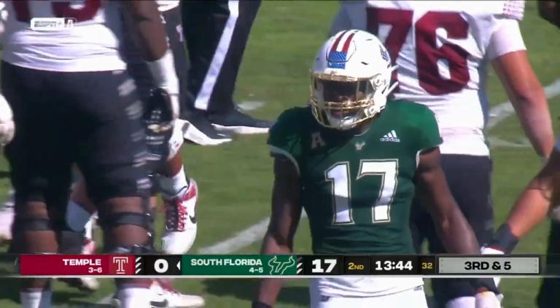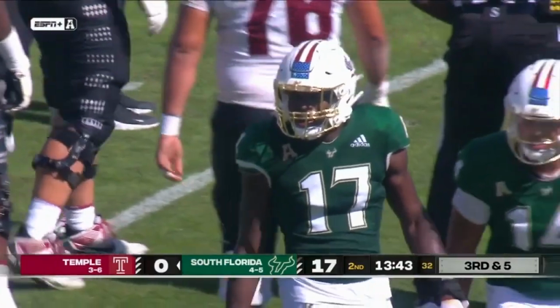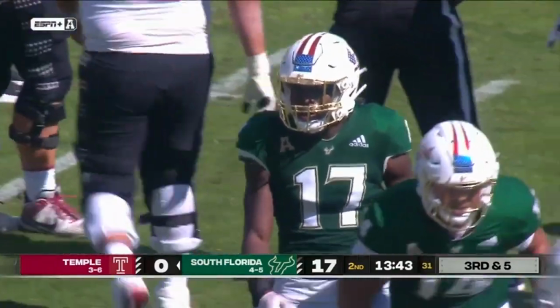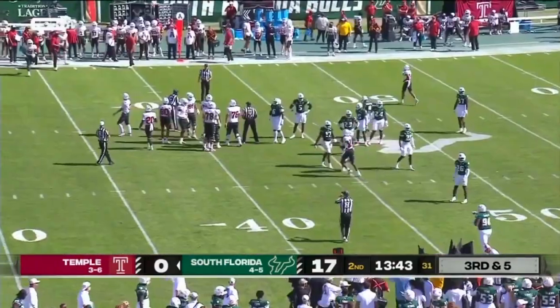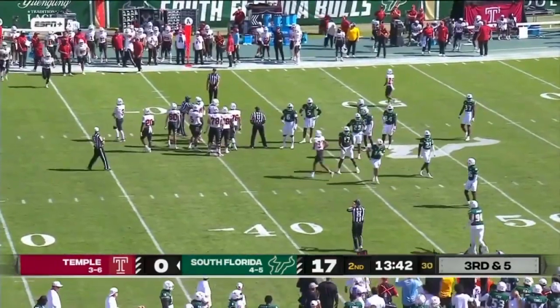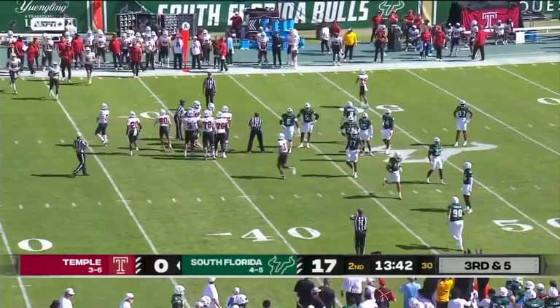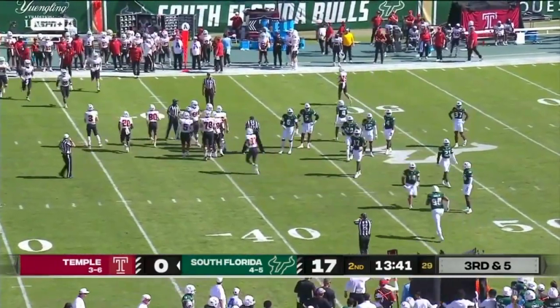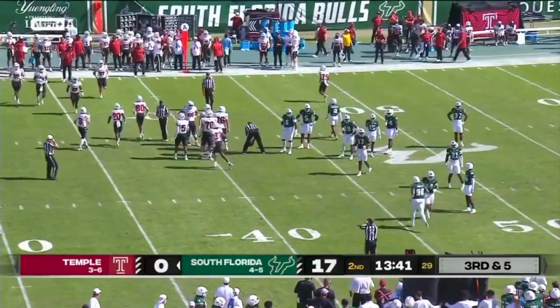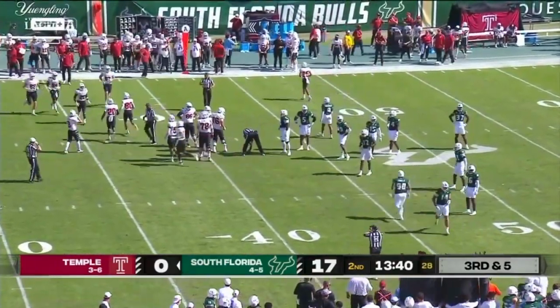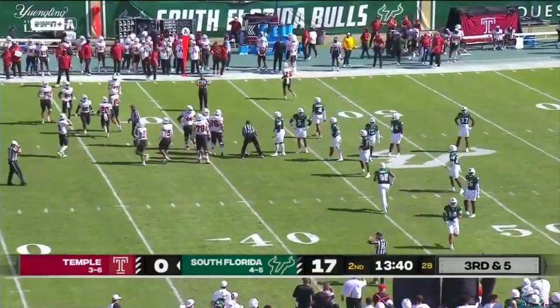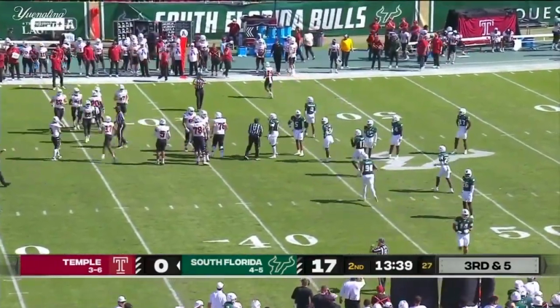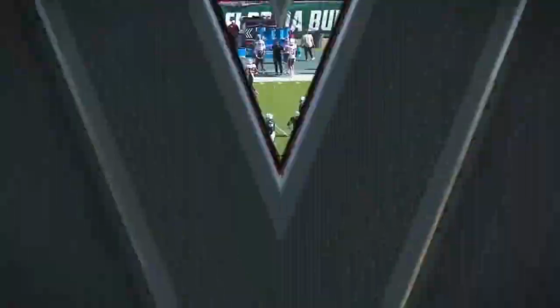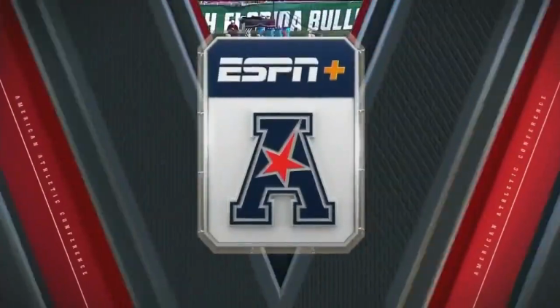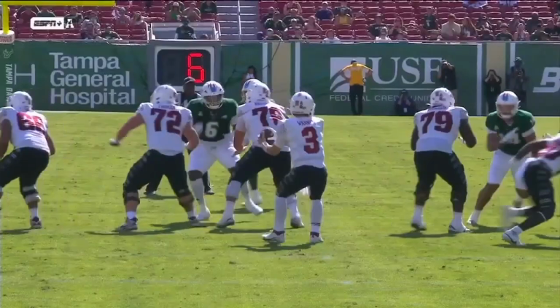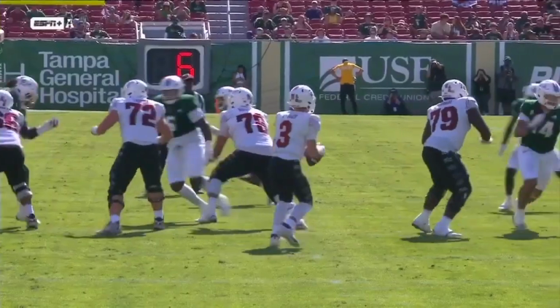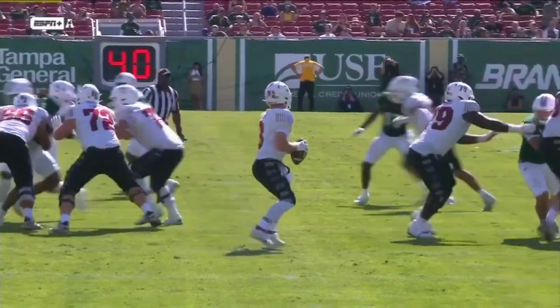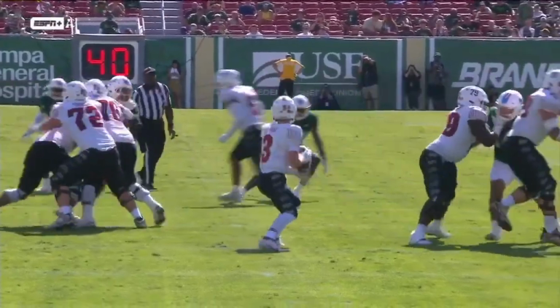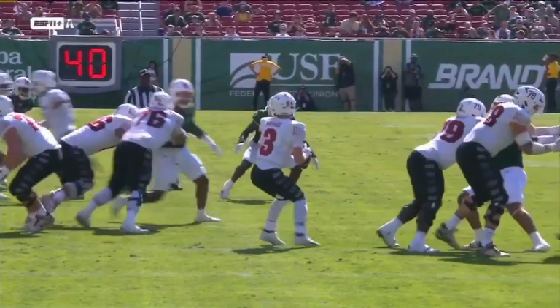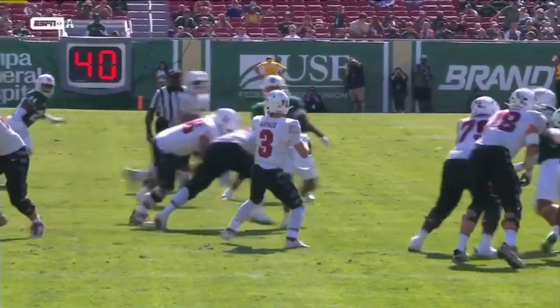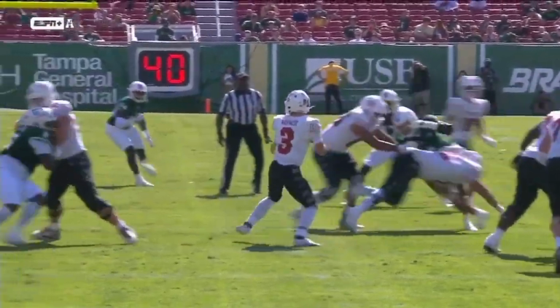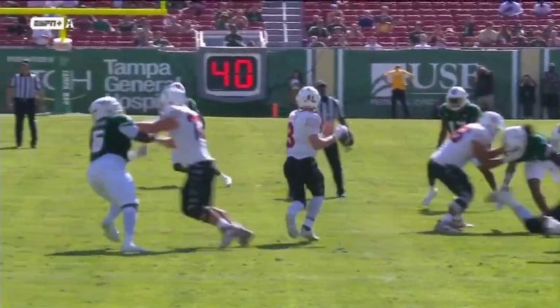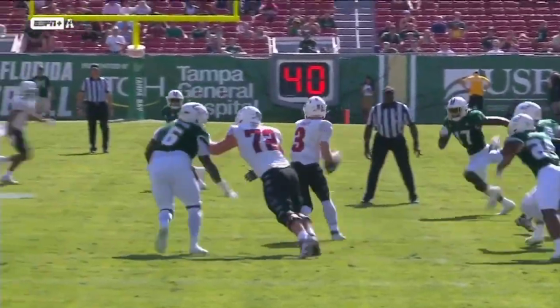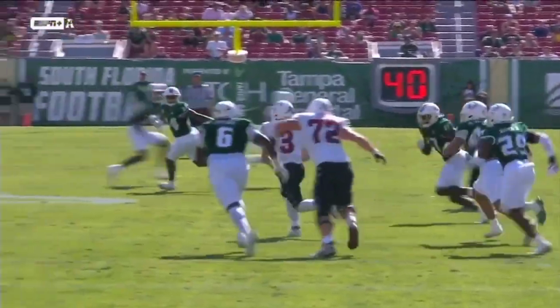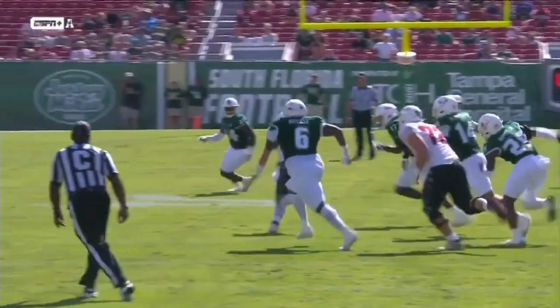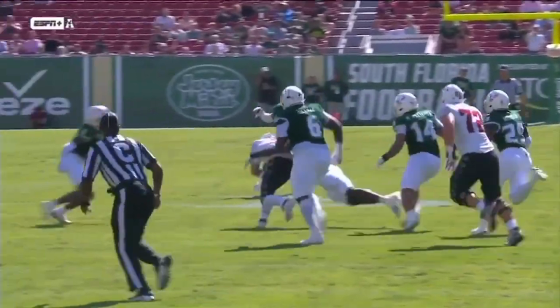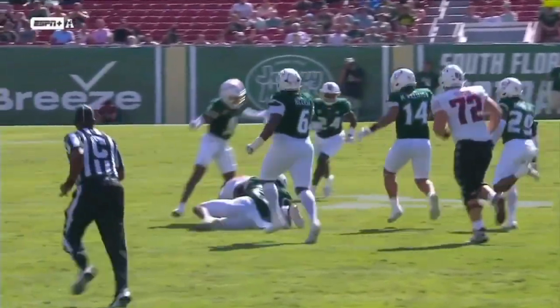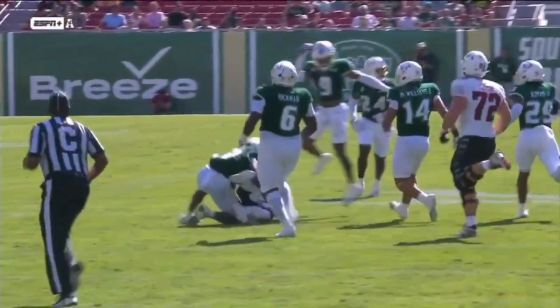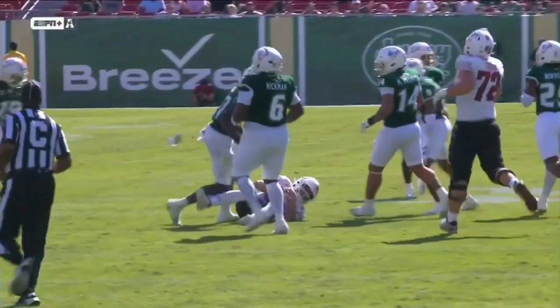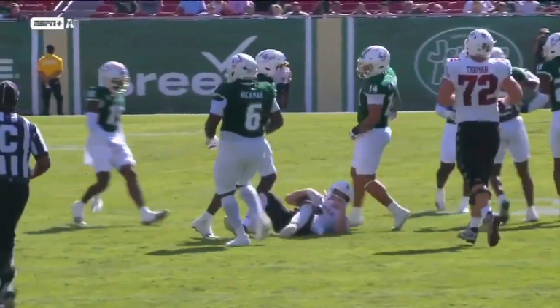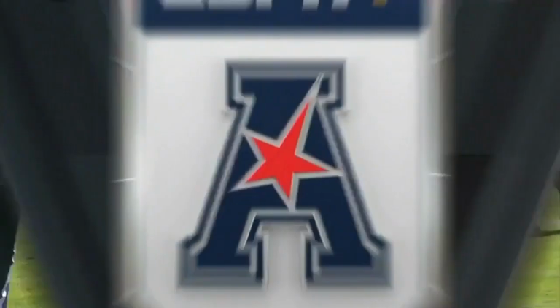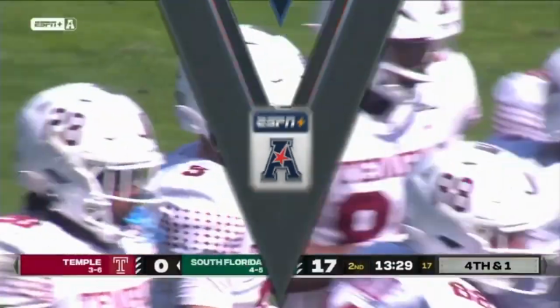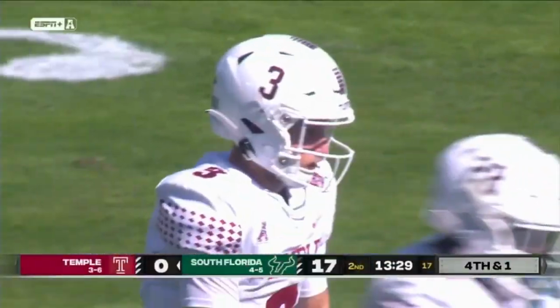Temple was expecting man coverage there — they had a mesh concept called, tried to create a rub over the middle of the field to get a guy open underneath. South Florida was playing zone, they took it away. Warner's looking for it over the middle, it's not there, no choice but to tuck it in and run, and a good tackle by Shuler to keep him short of the sticks.